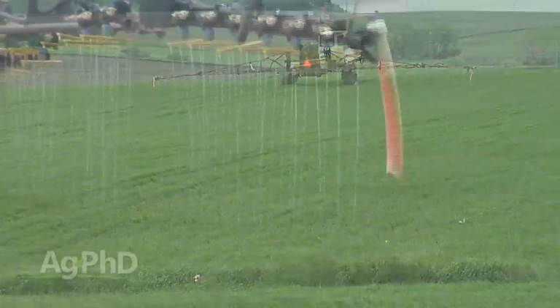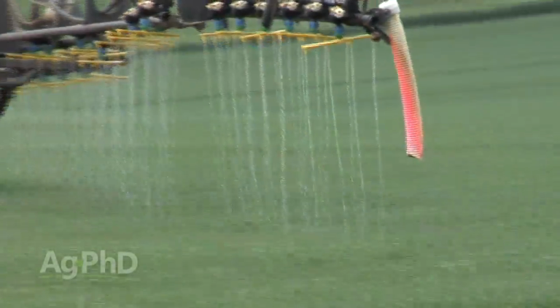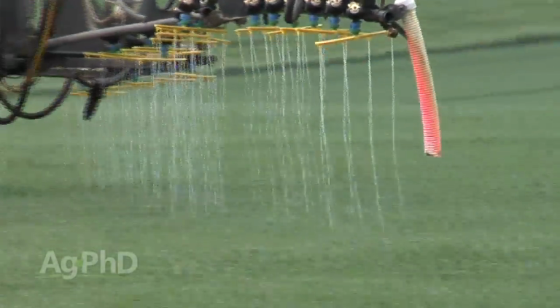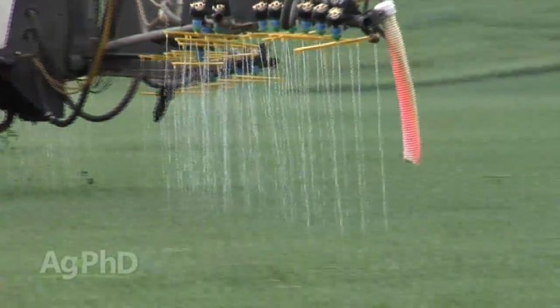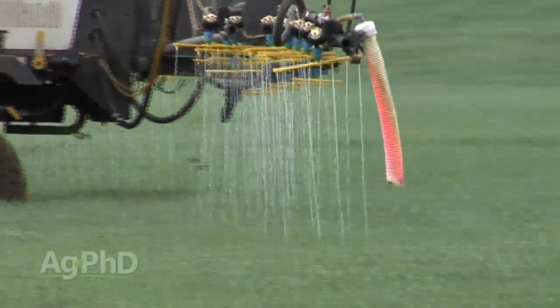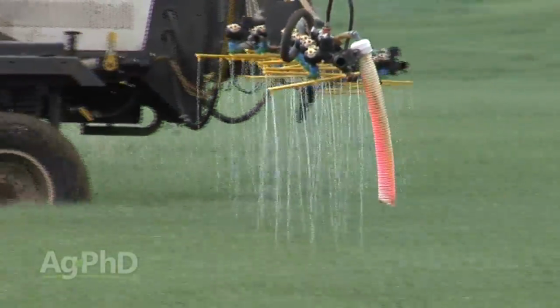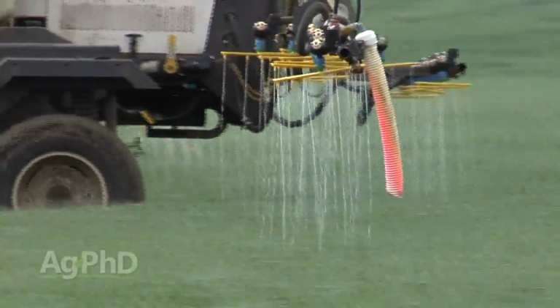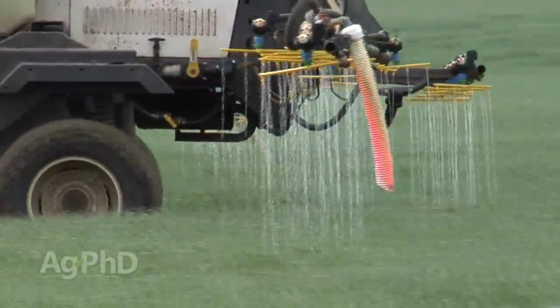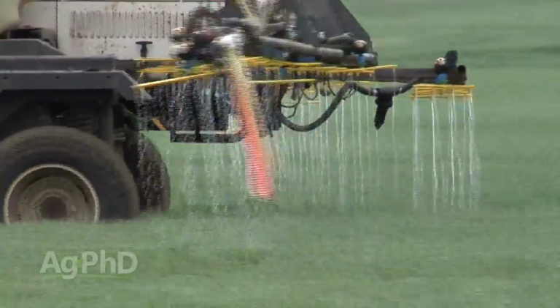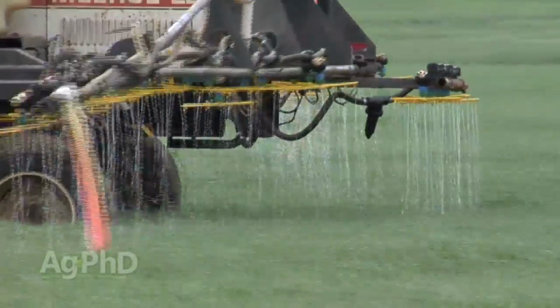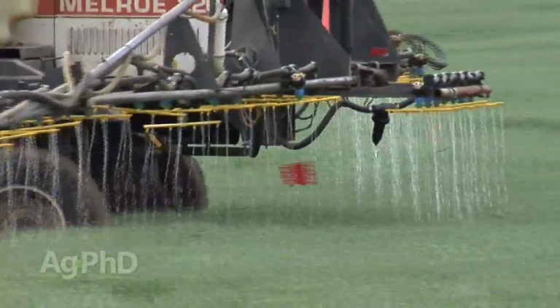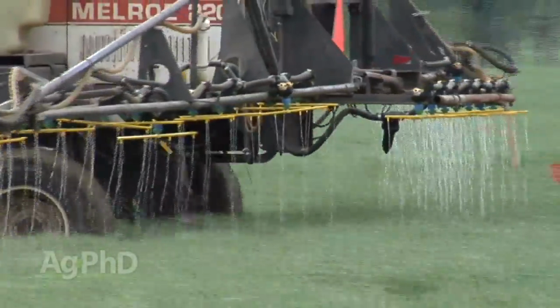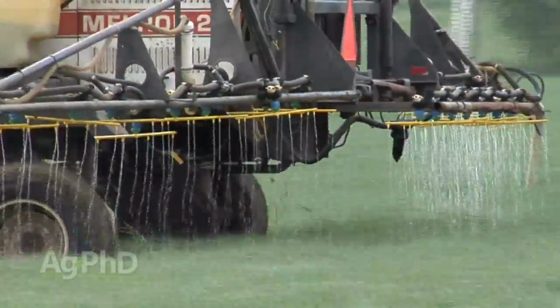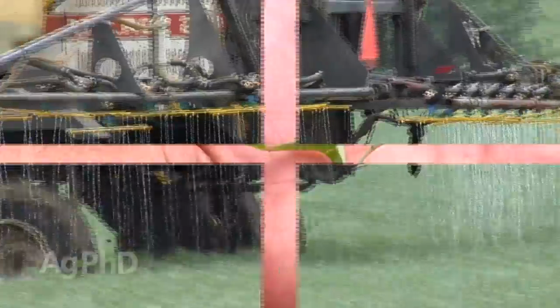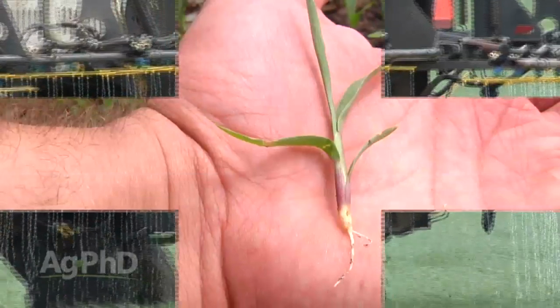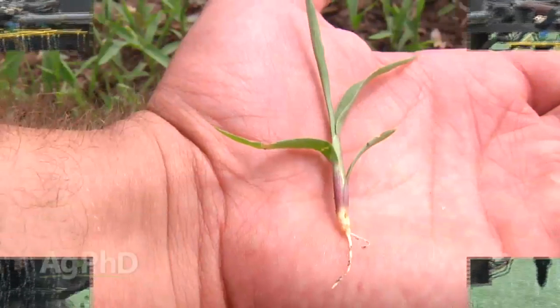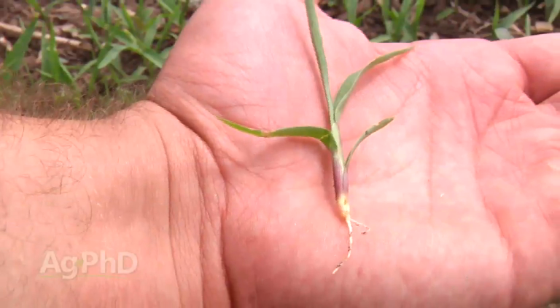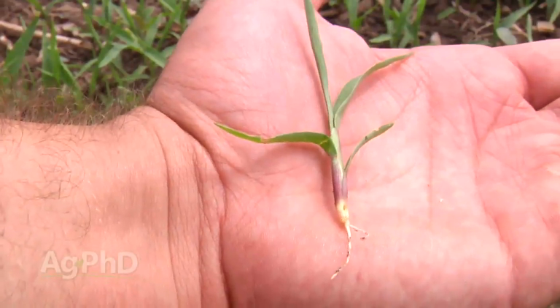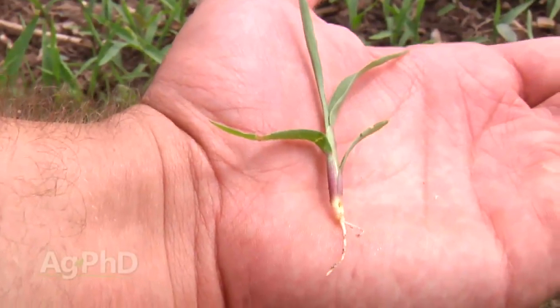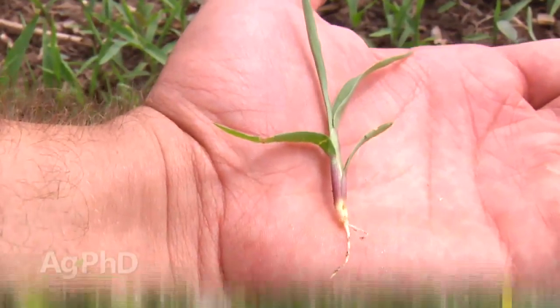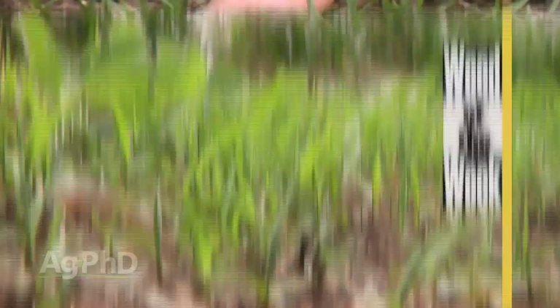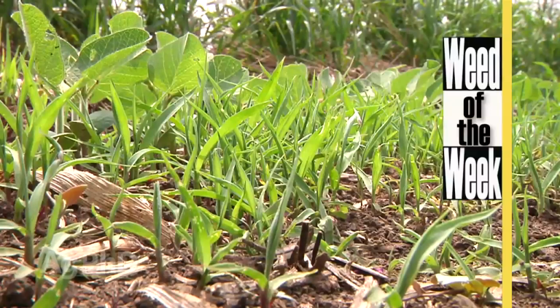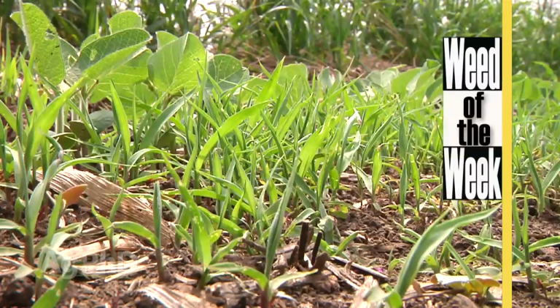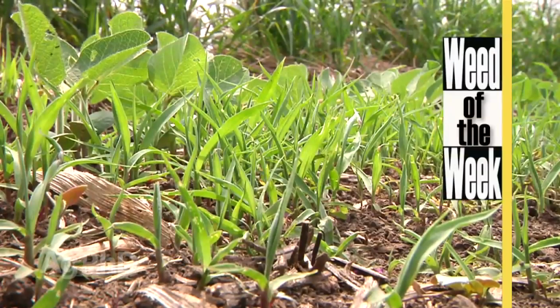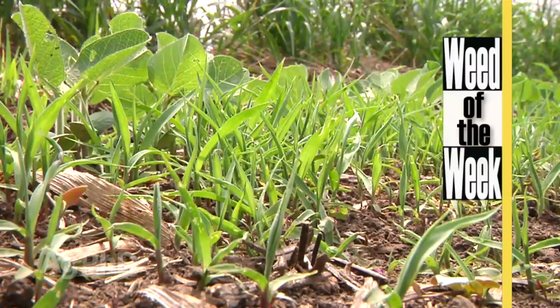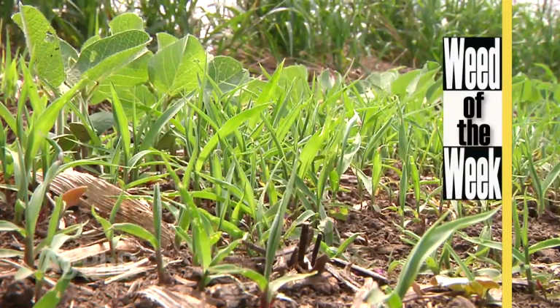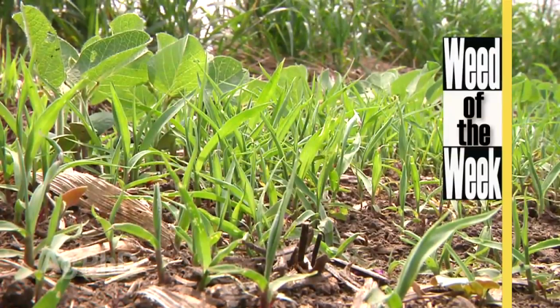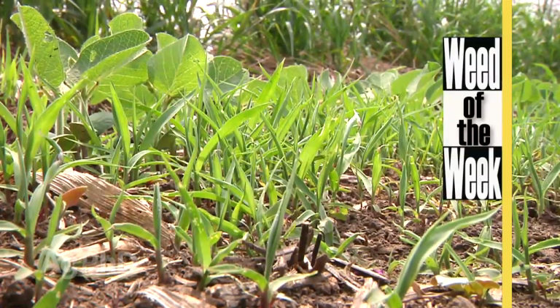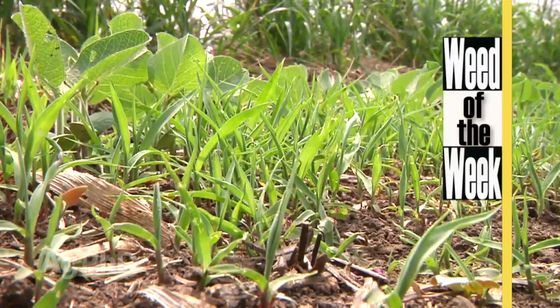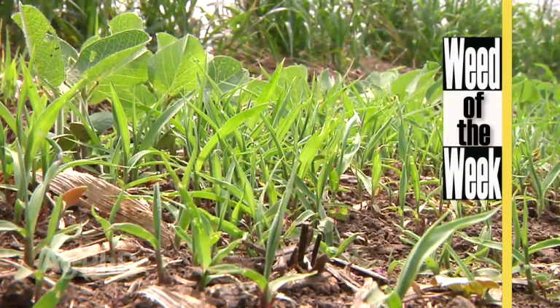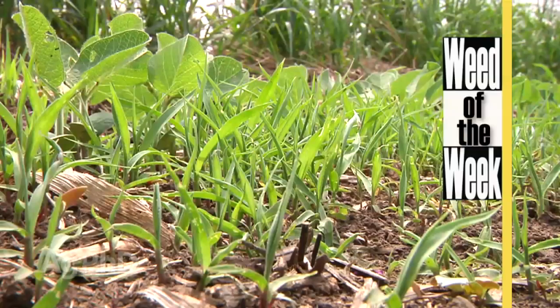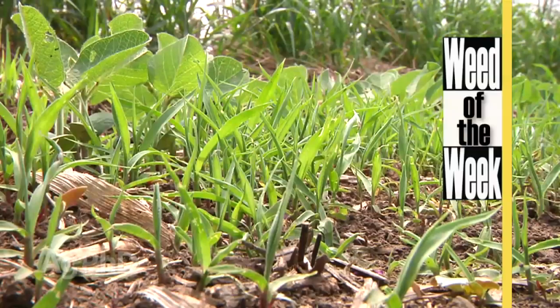One of the reasons a farmer might be out there with his sprayer, in addition to stream barring nitrogen, is to control weeds like our Weed of the Week. We'll tell you how to stop this tough one for wheat farmers and all farmers coming up later in the show.